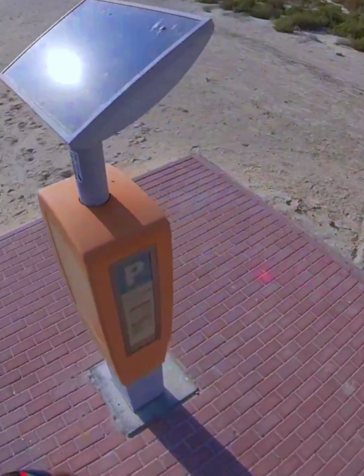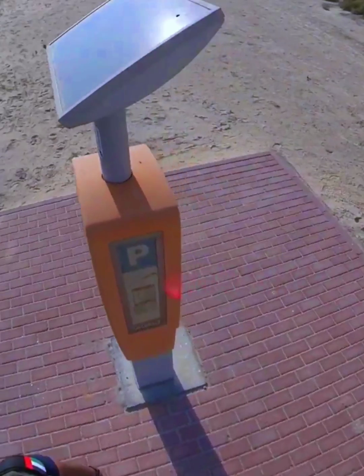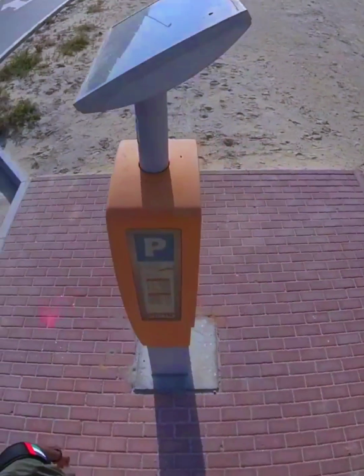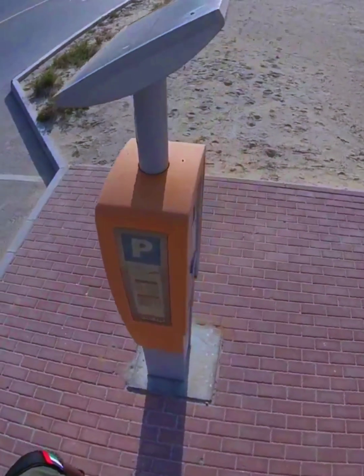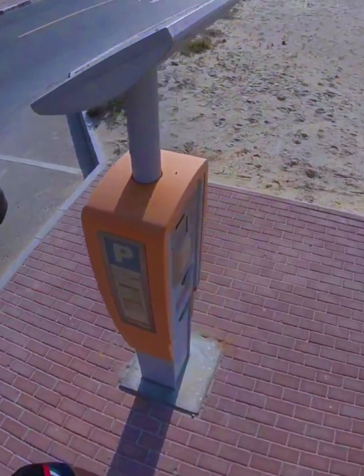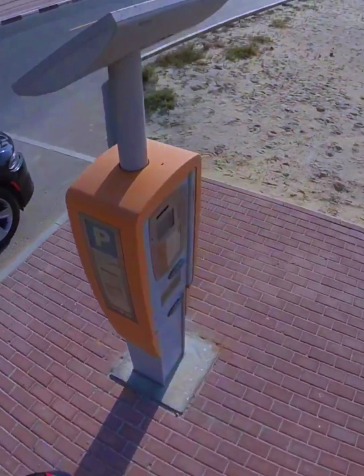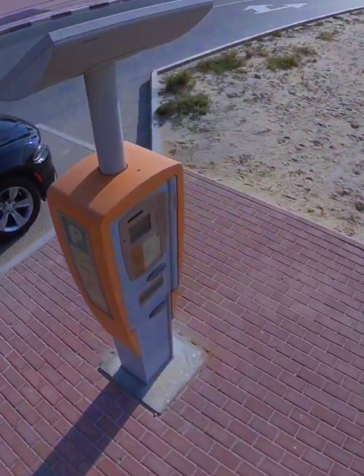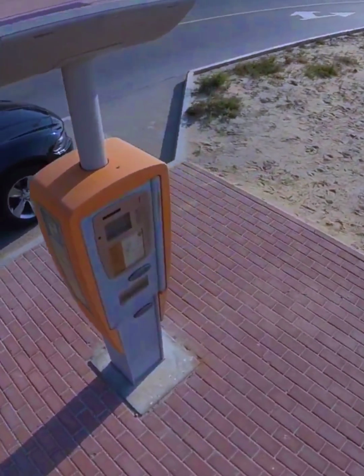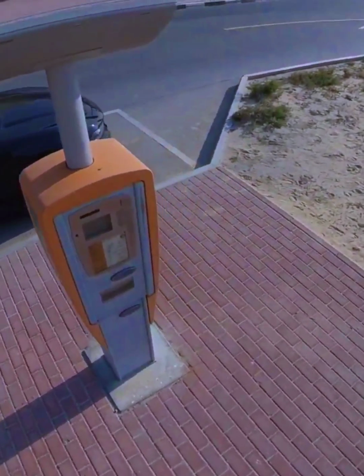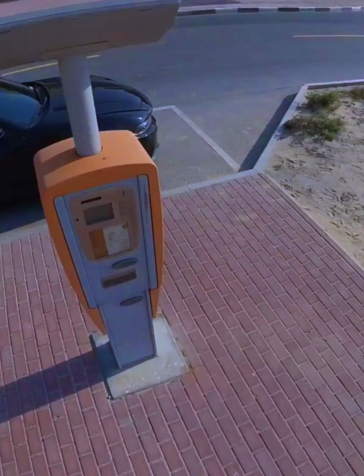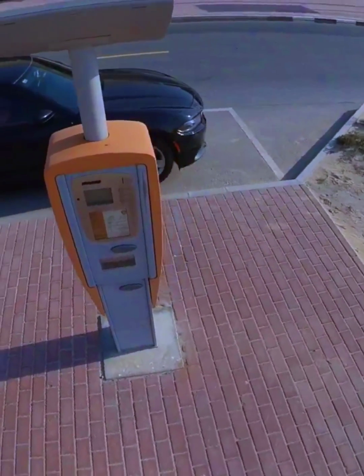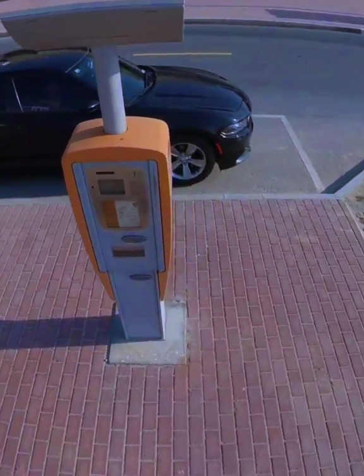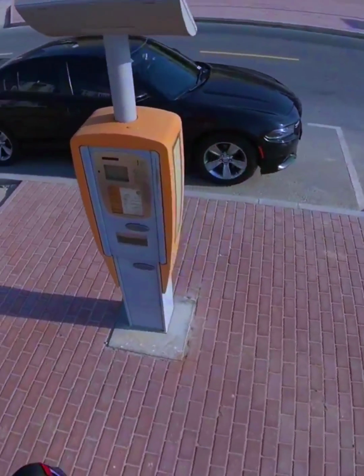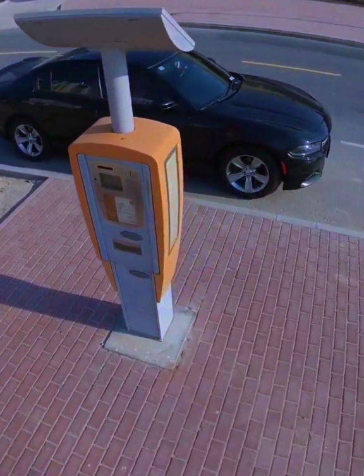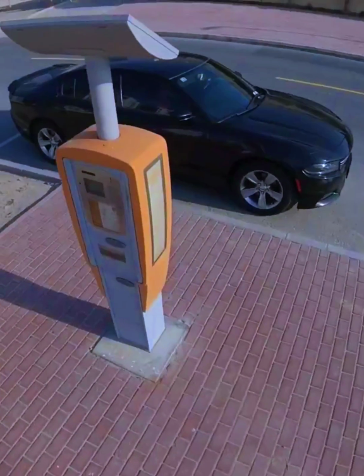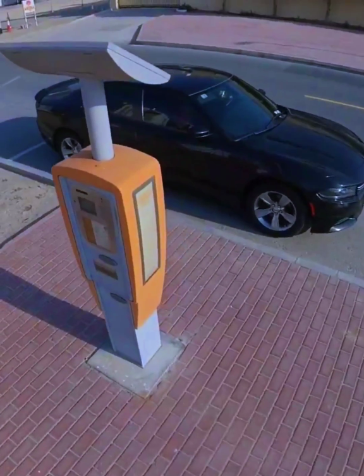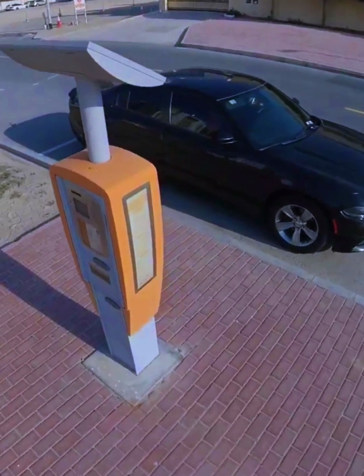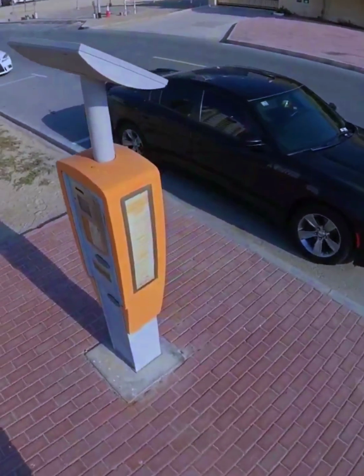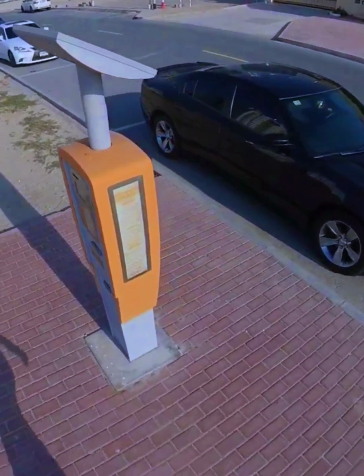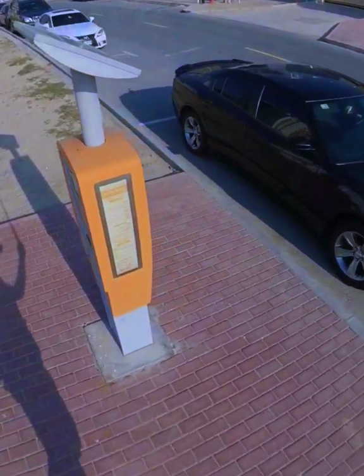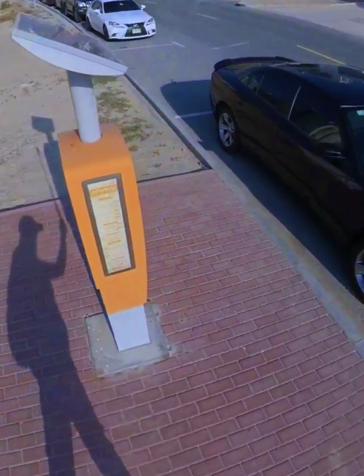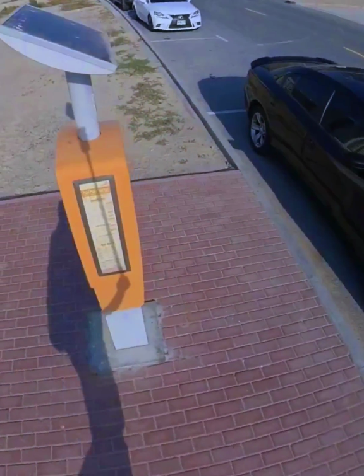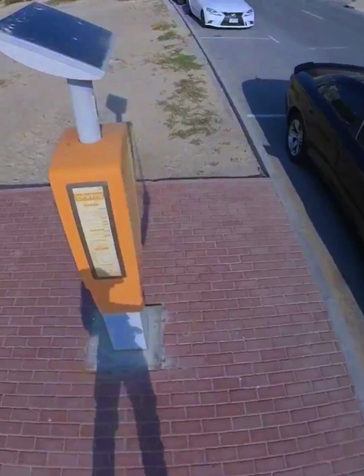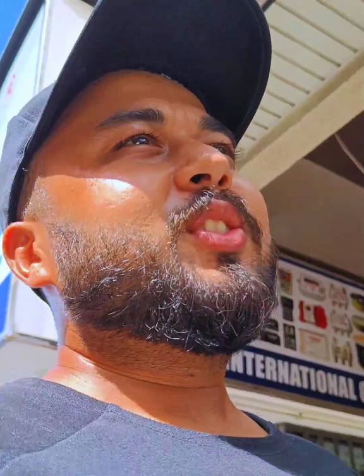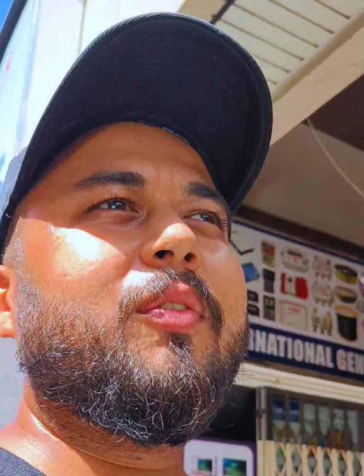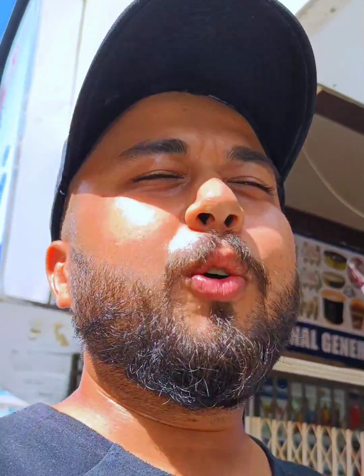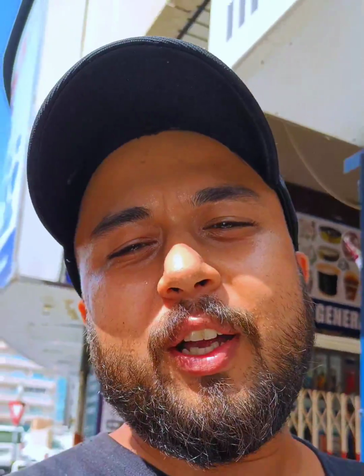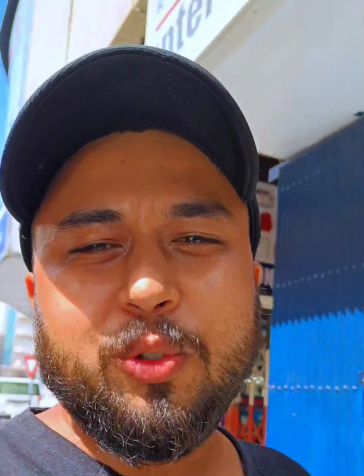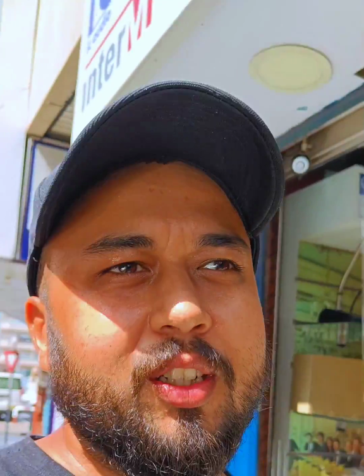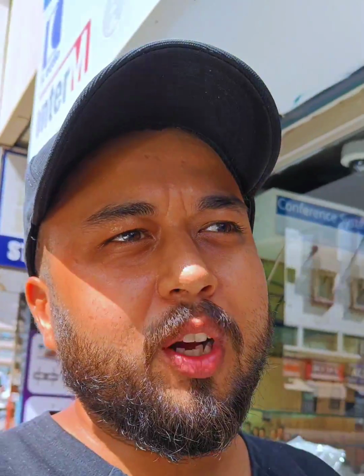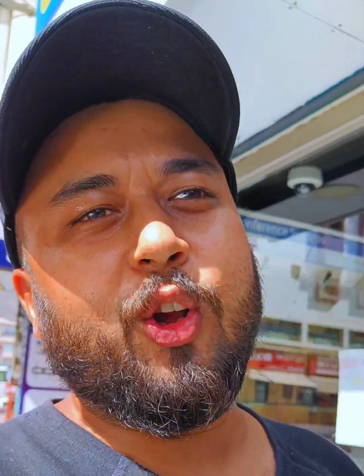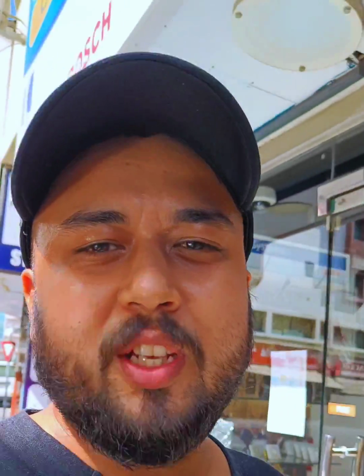I thought I will show you this video — that in Dubai parking, the parking ticket is generated. It's all solar powered. So it's a very good way to use solar technology.